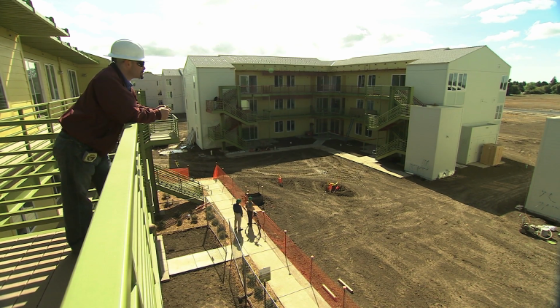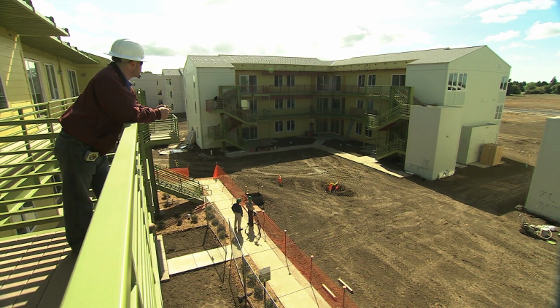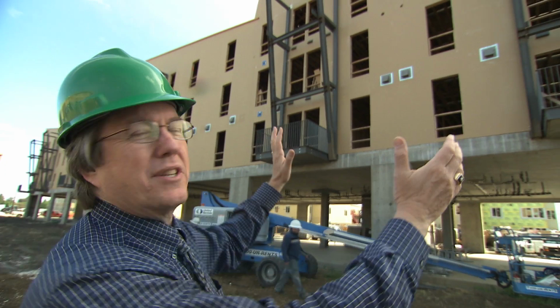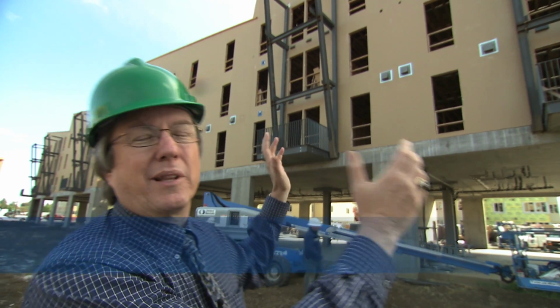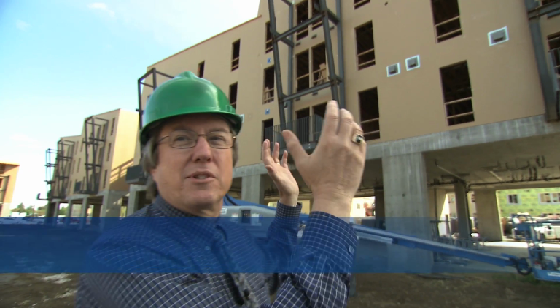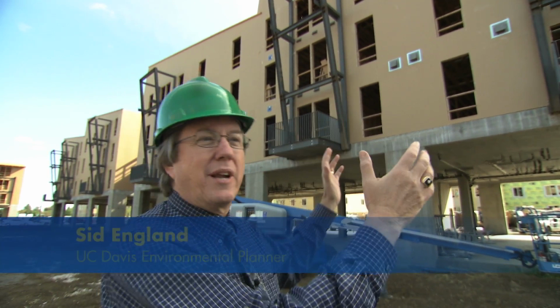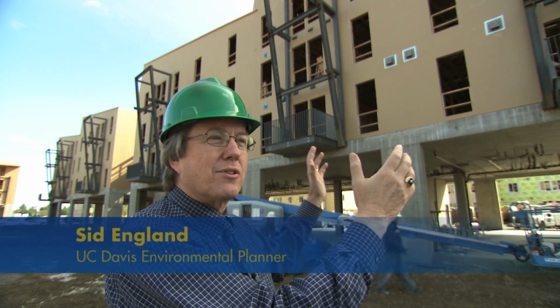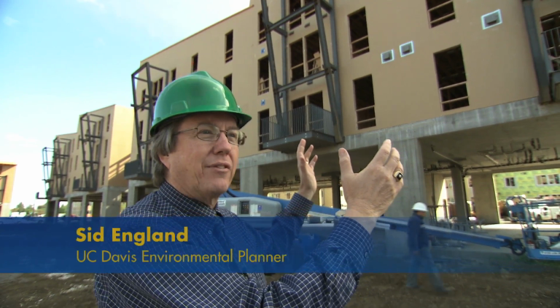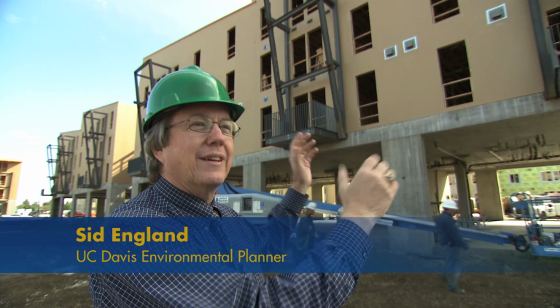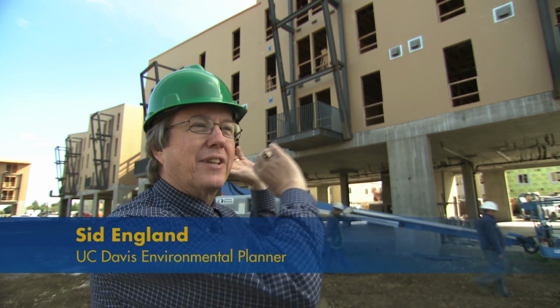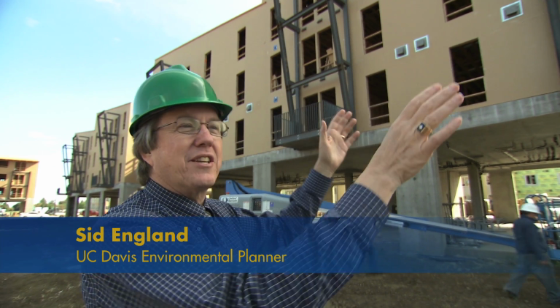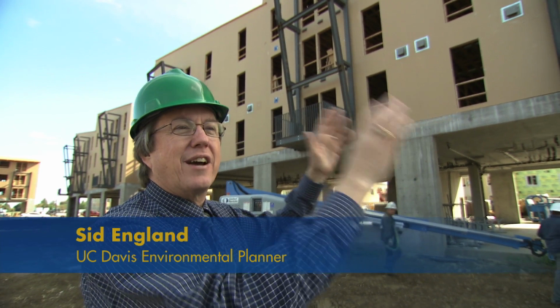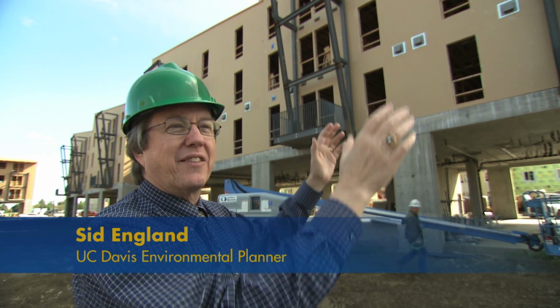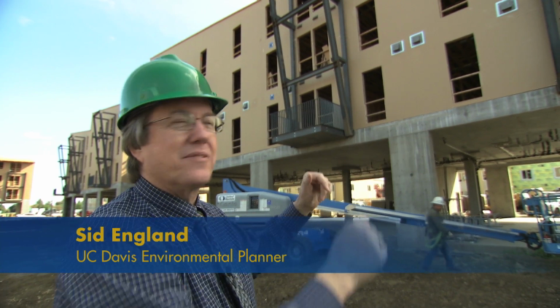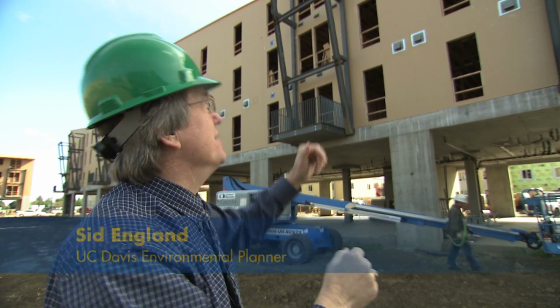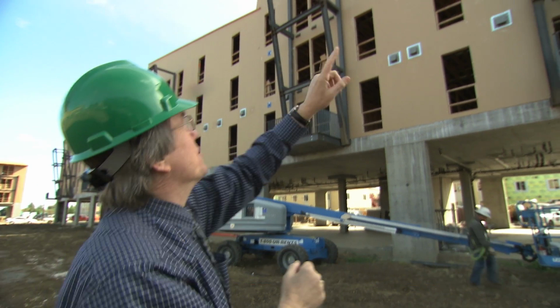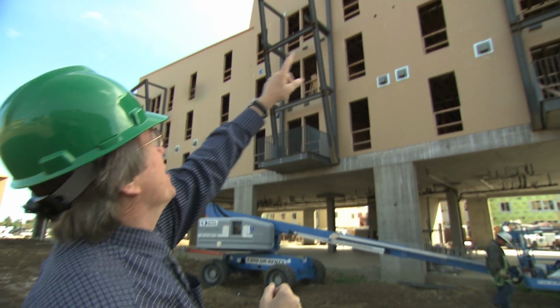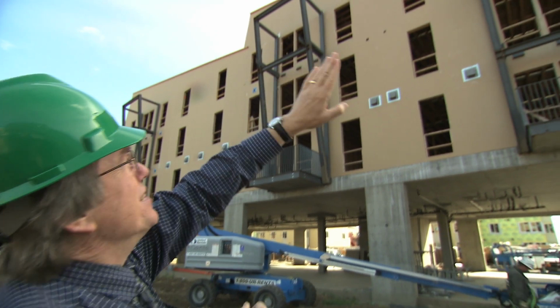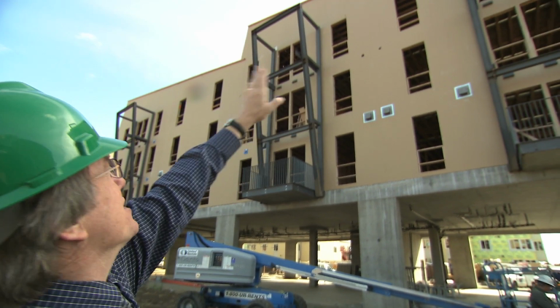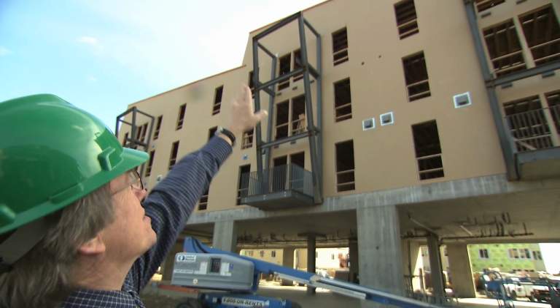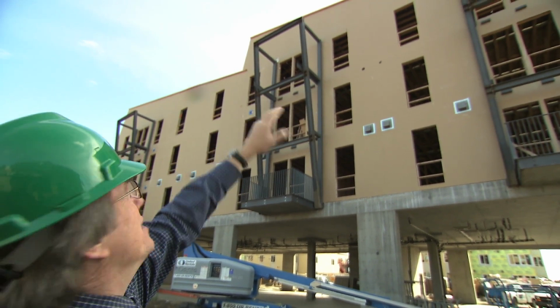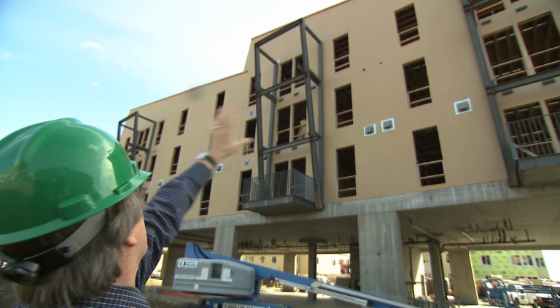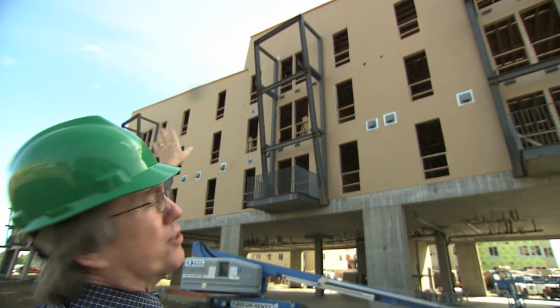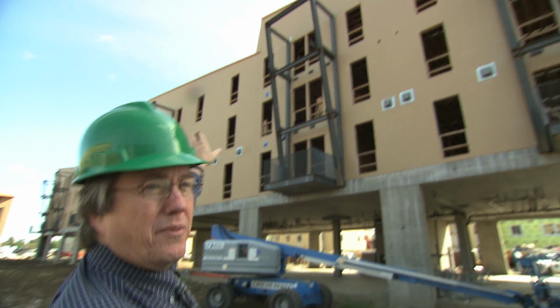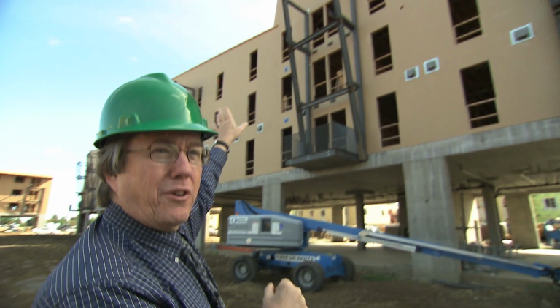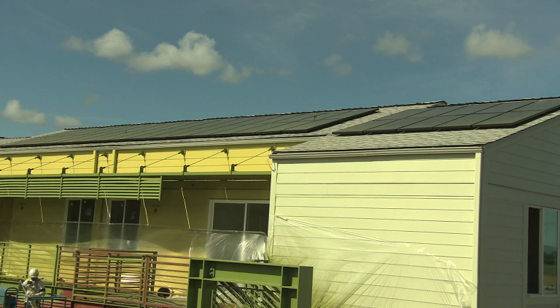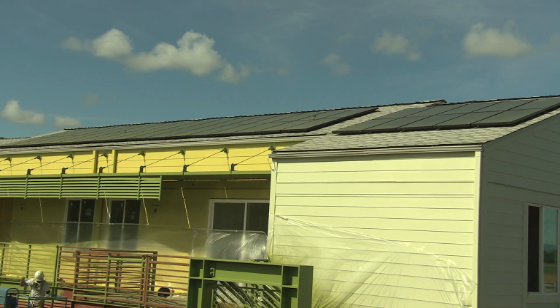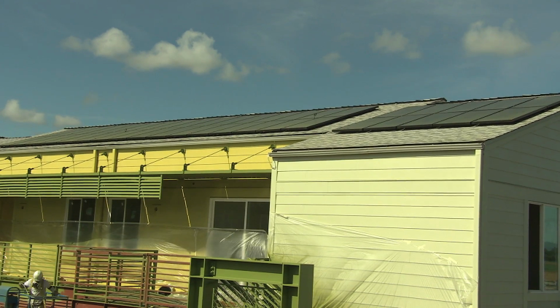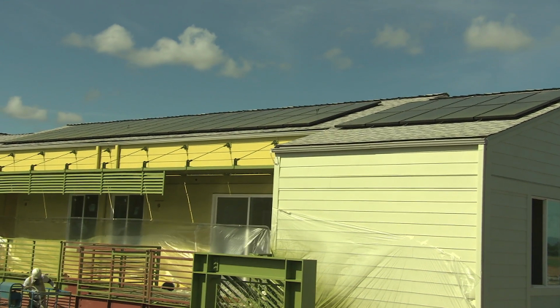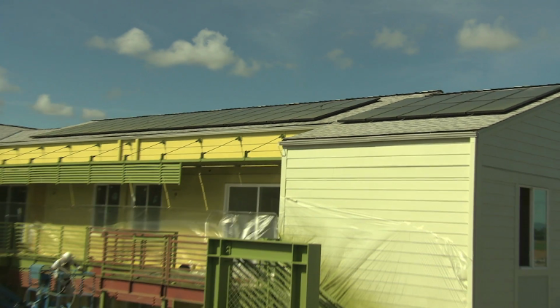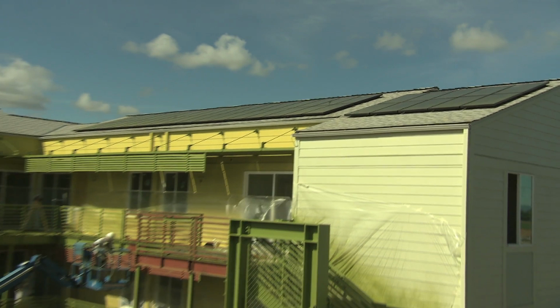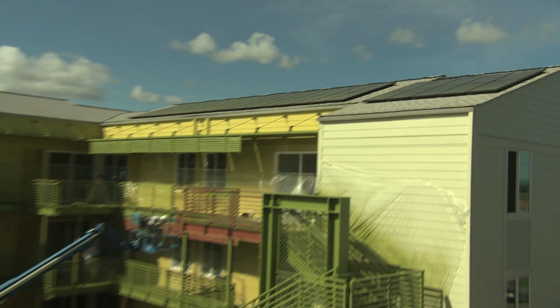We laid the buildings out so that they would have good solar access, facing south to take advantage of the sun. The roof lines are done intentionally with the slope so that we can put our photovoltaic cells up there and be able to convert sunlight into energy.